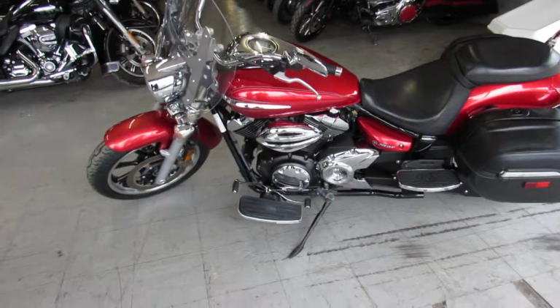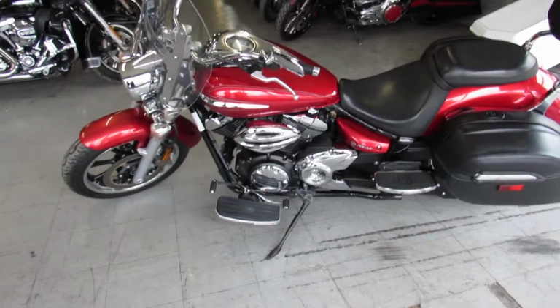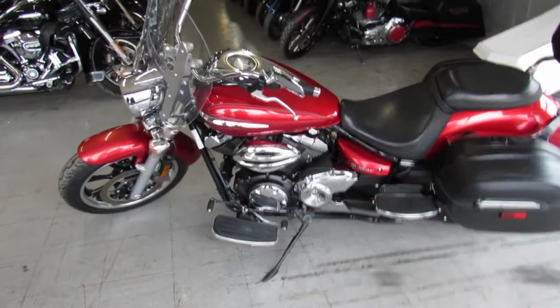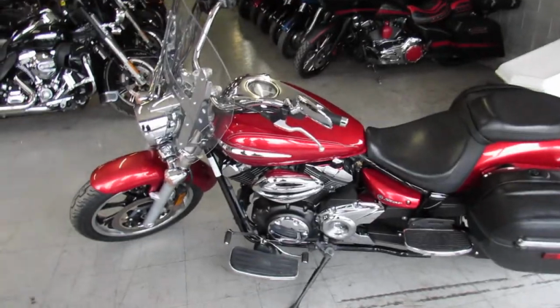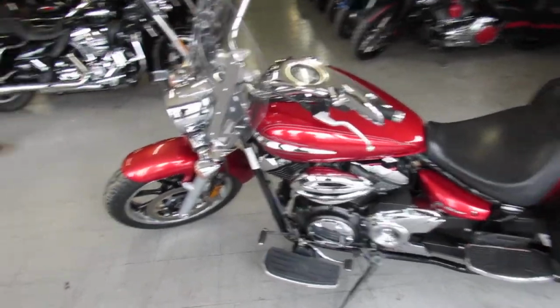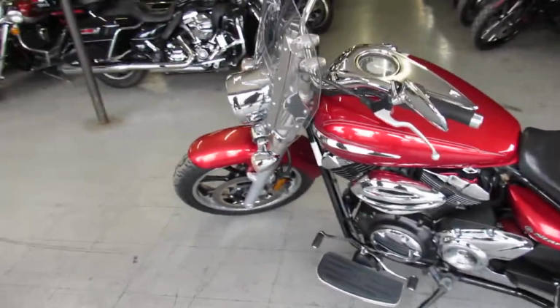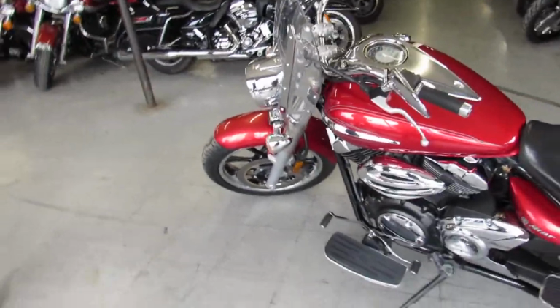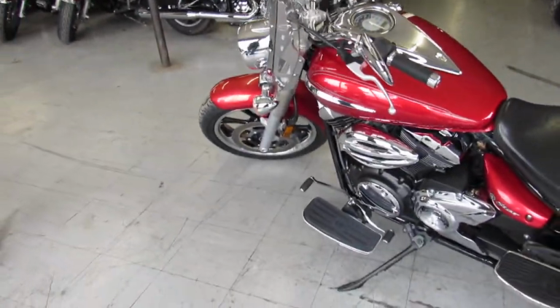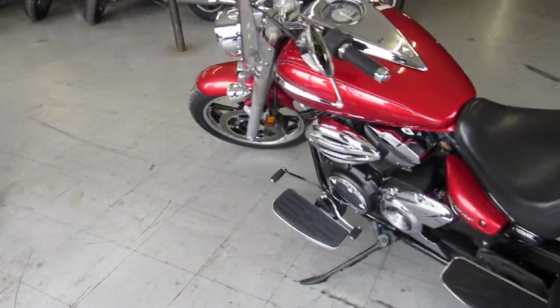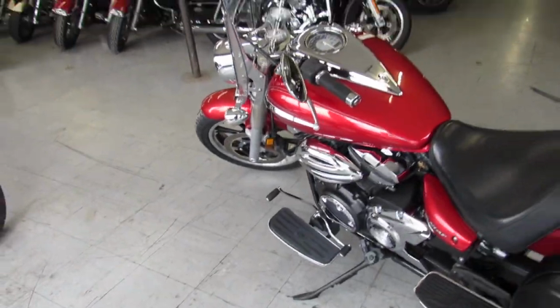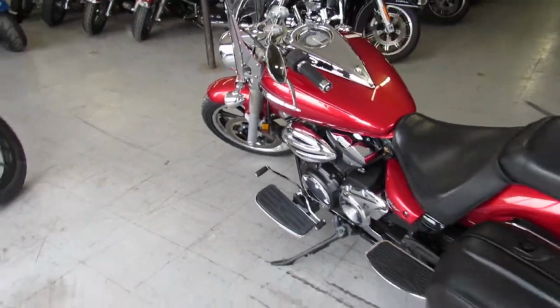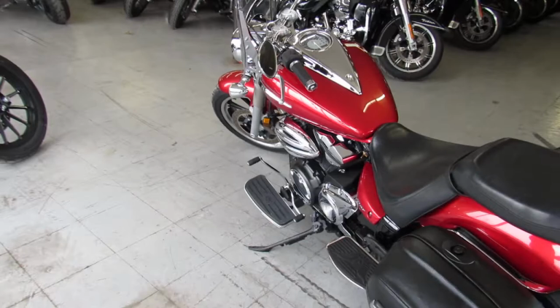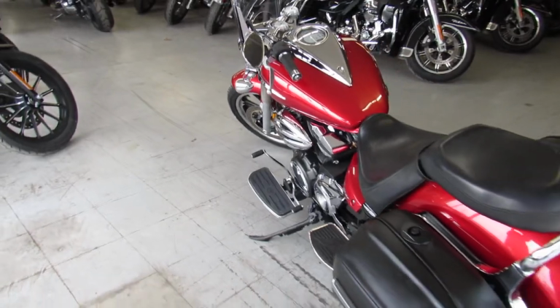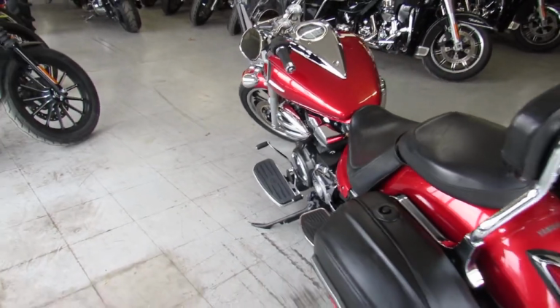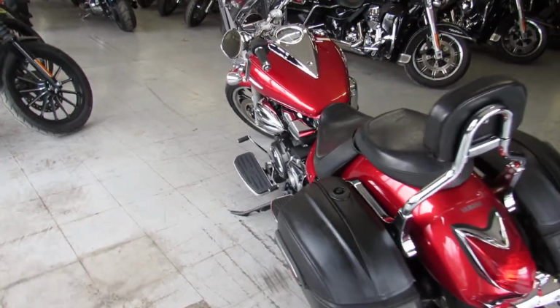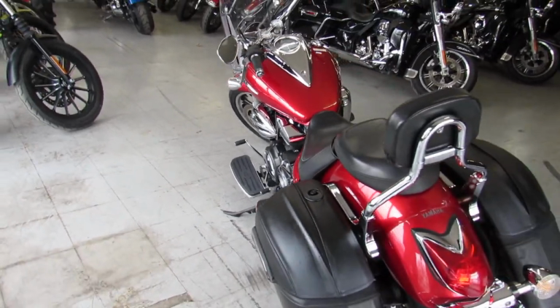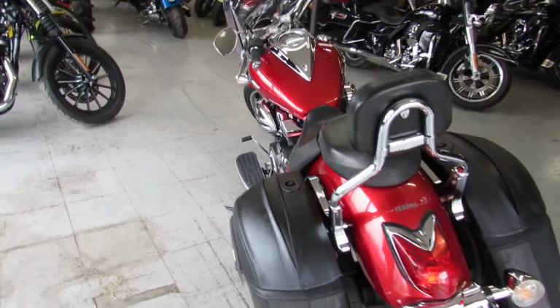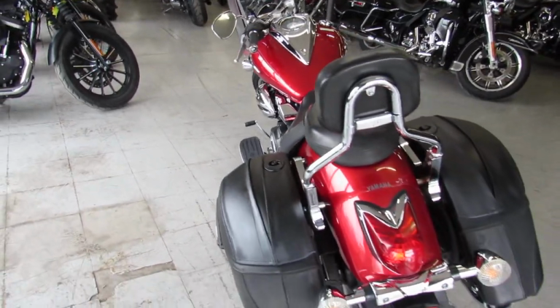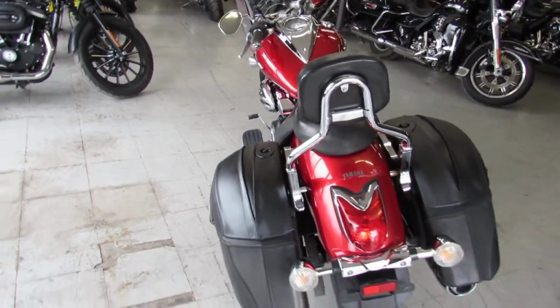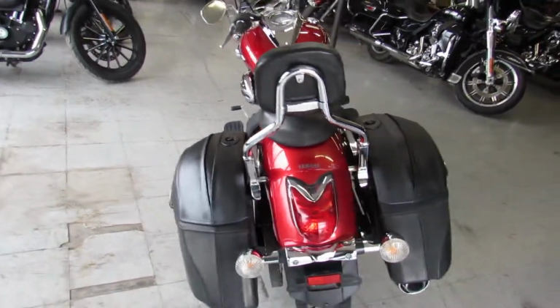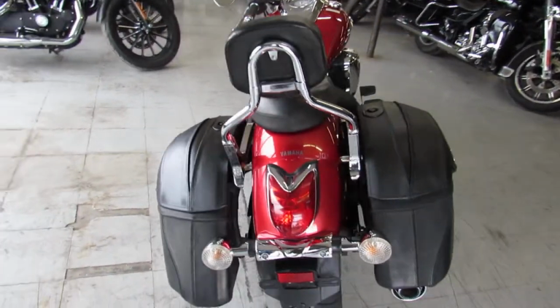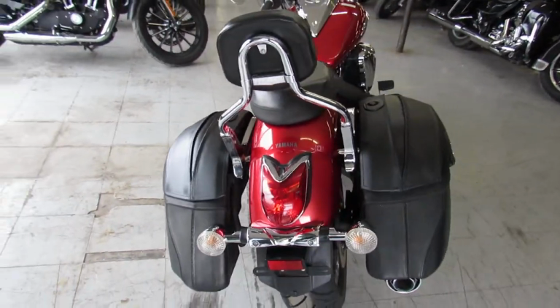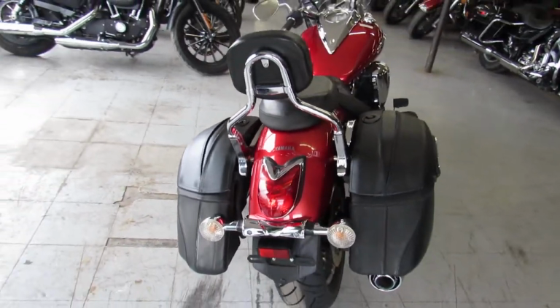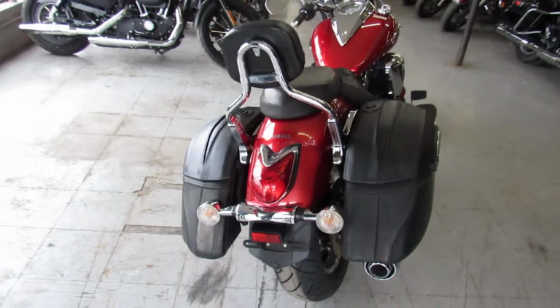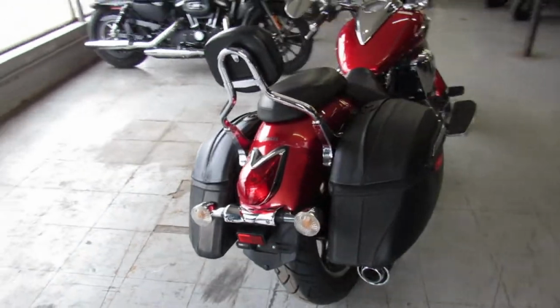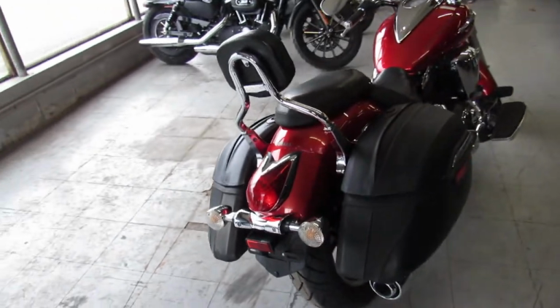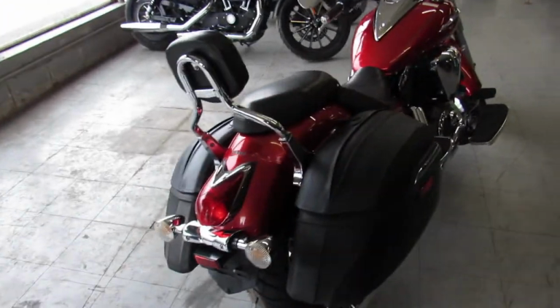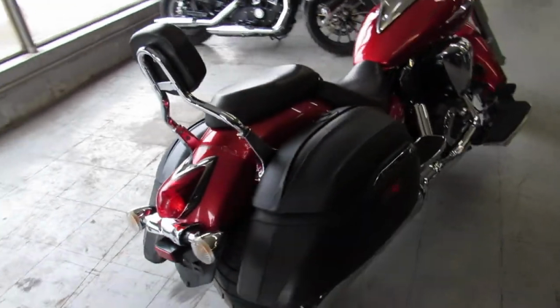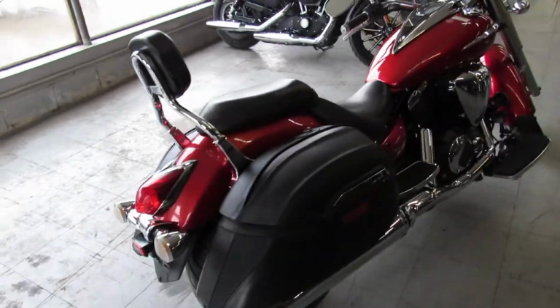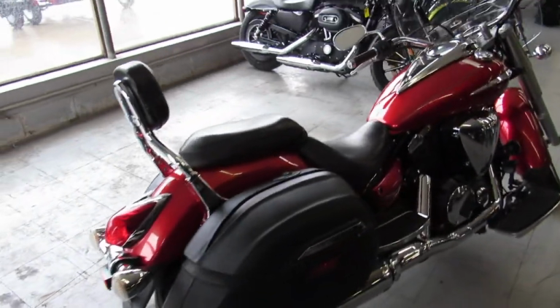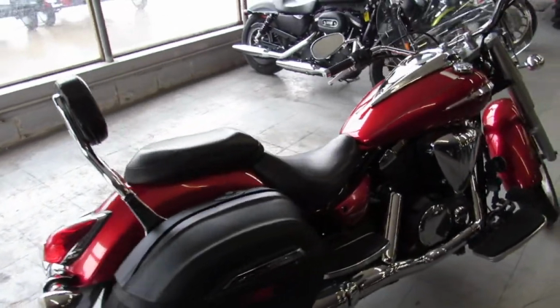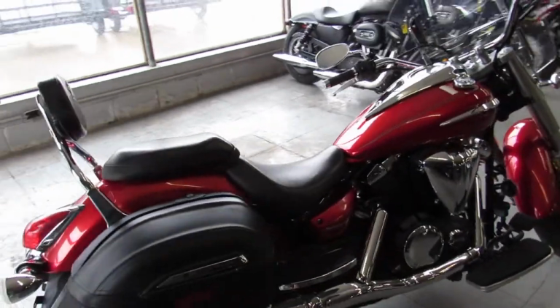Hey guys, it's Proof of Powersports knocking out some of these videos on these used bikes we just got in. We got a real nice Yamaha V-Star 950 Touring Edition. It's got low miles — 8,991 miles. You guys got to take a close look at this one.